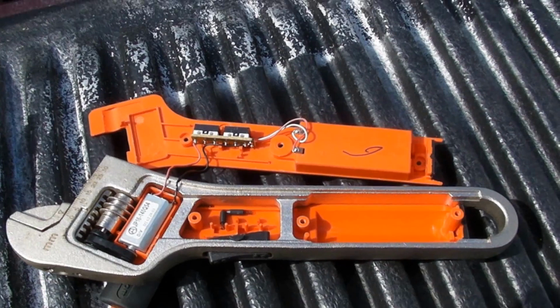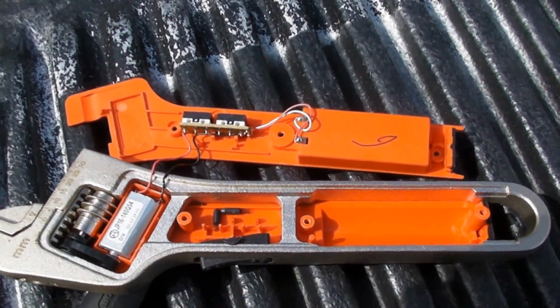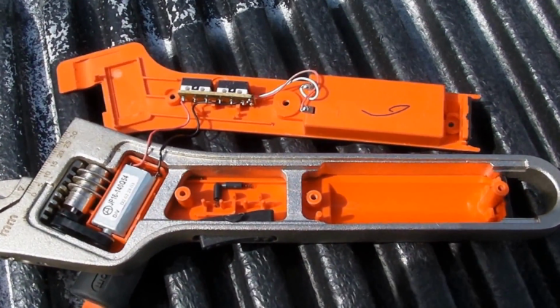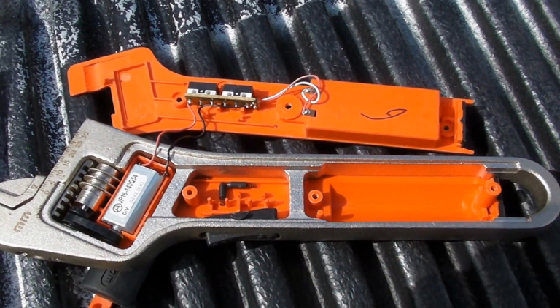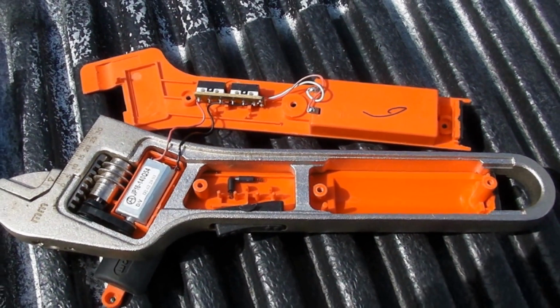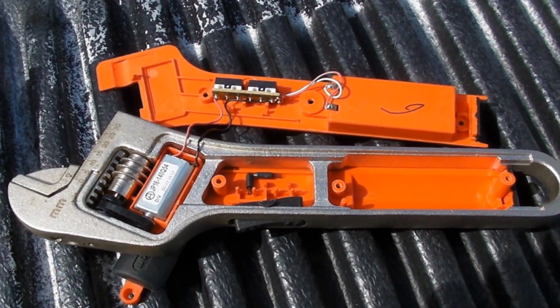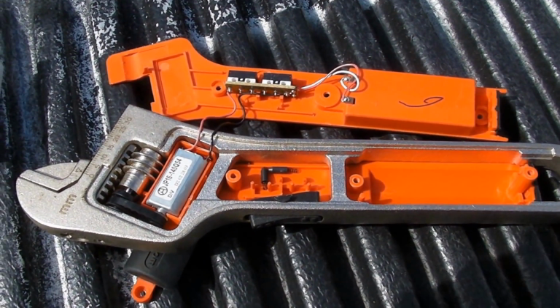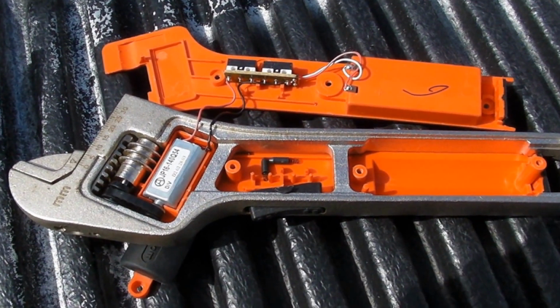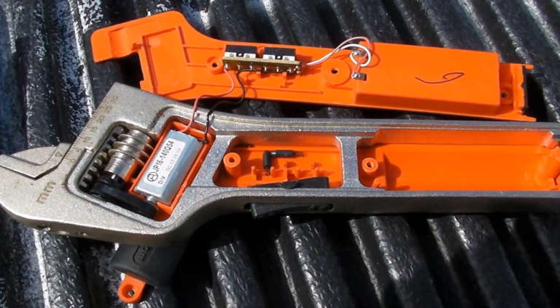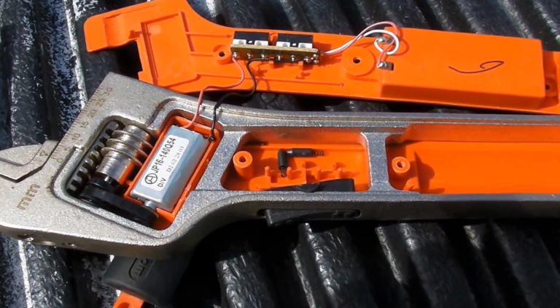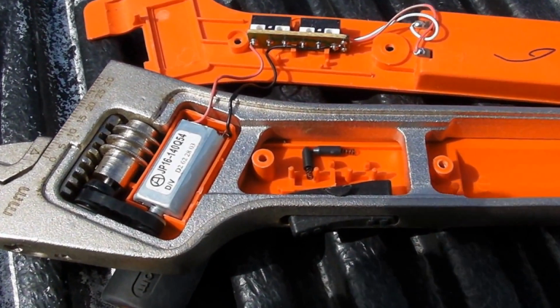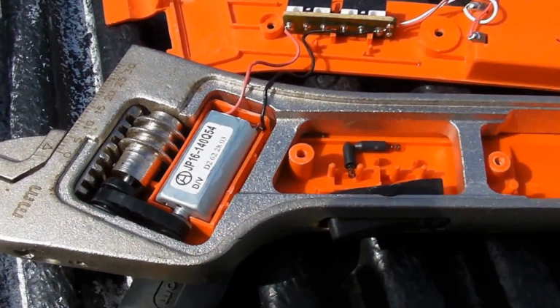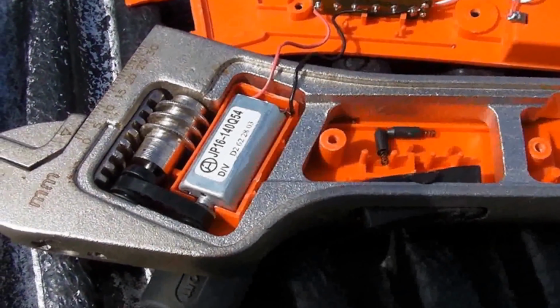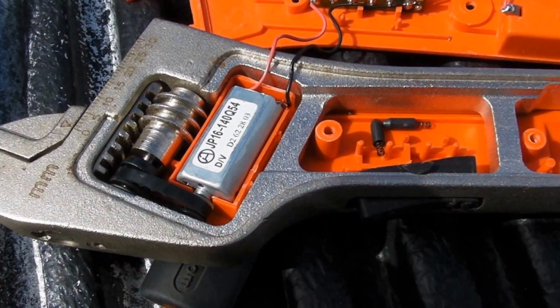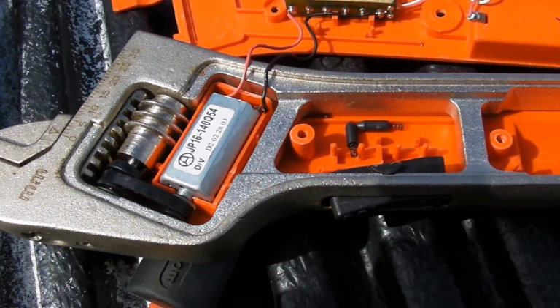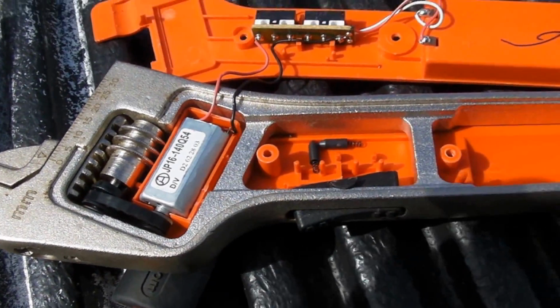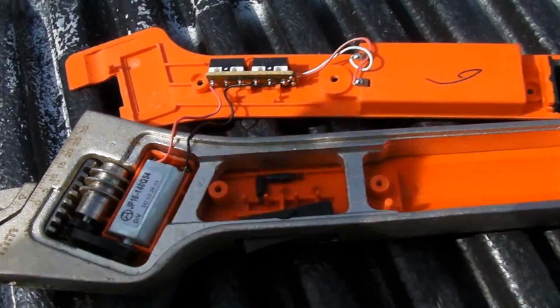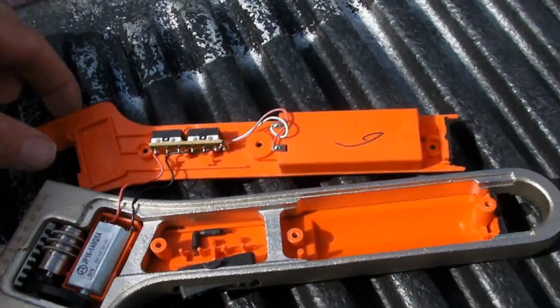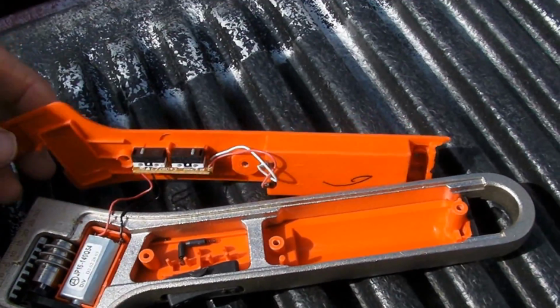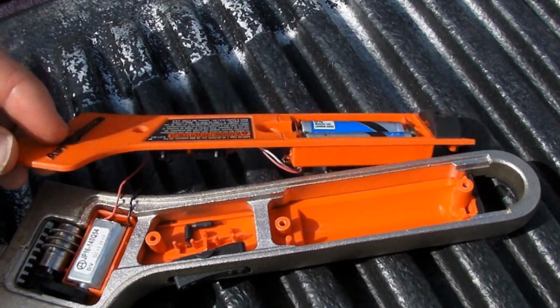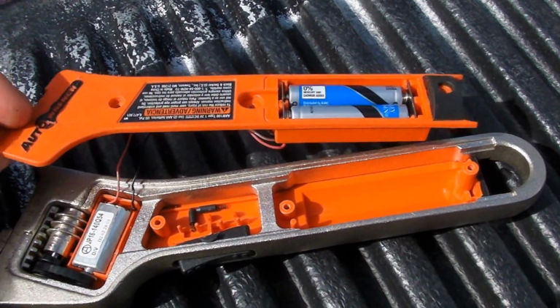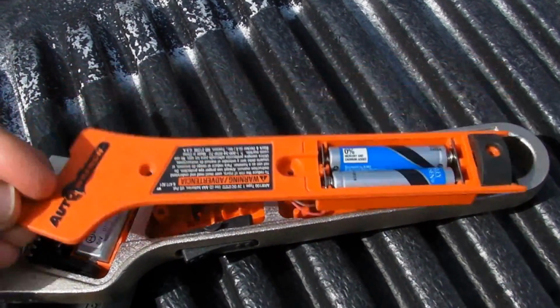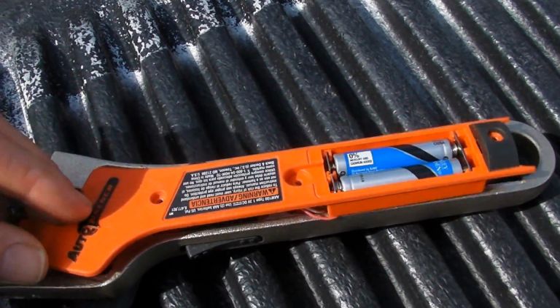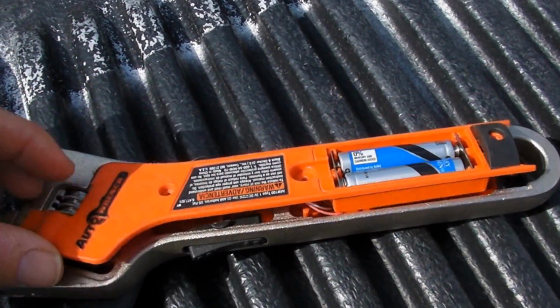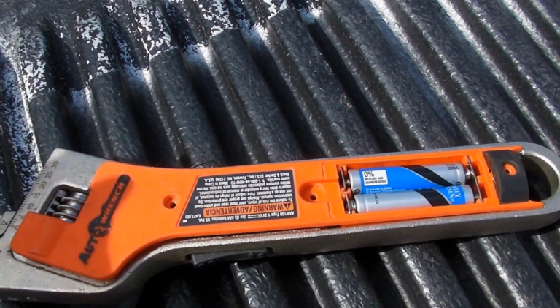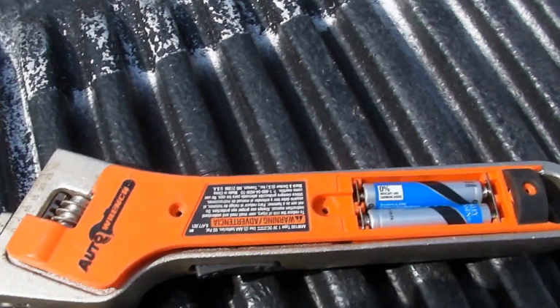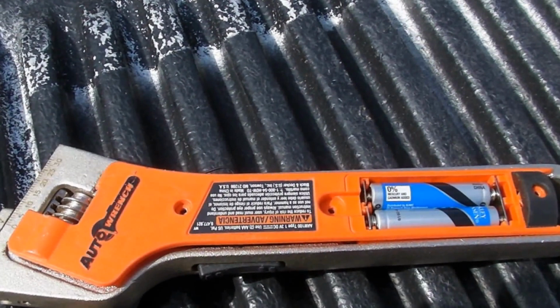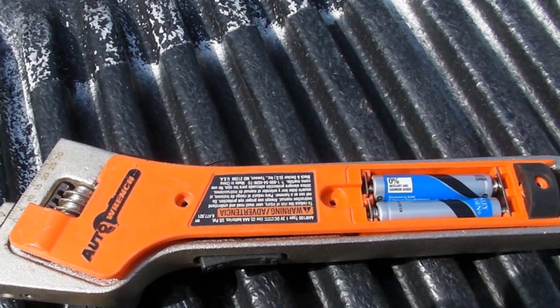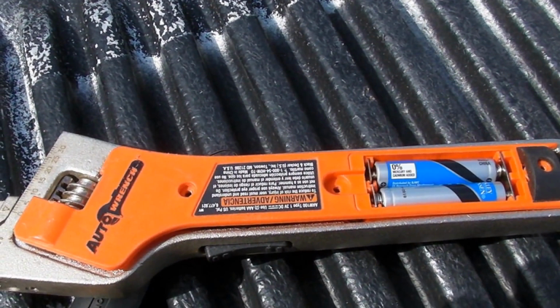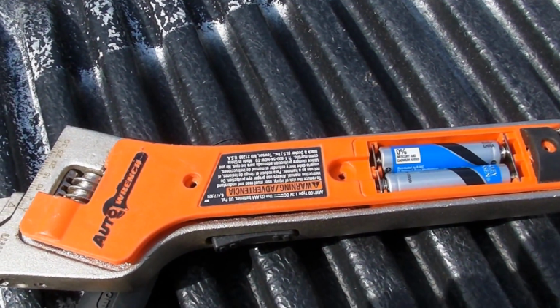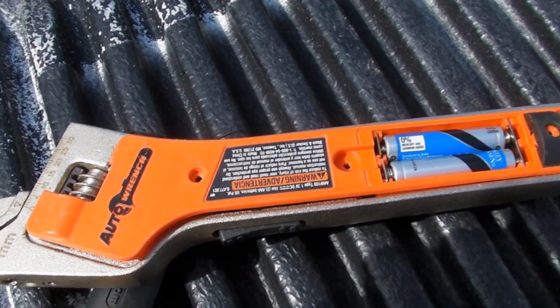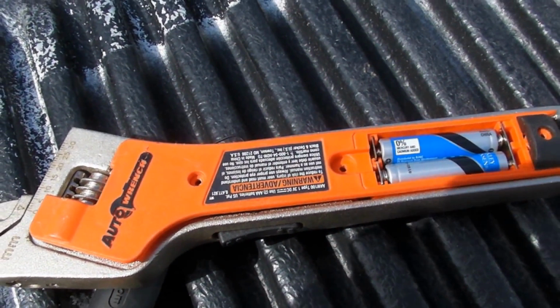So, anyway, there's a good look at how it works. Very simple, very straightforward — more straightforward than I thought it was going to be. I'll just screw it back together and got it working again. Appreciate you watching. Bye.